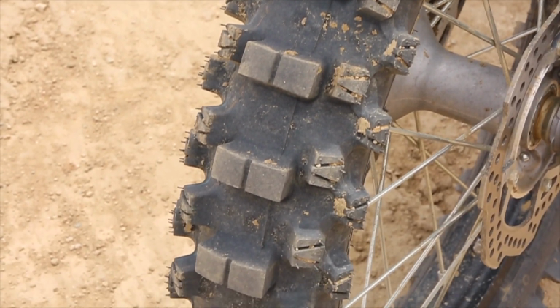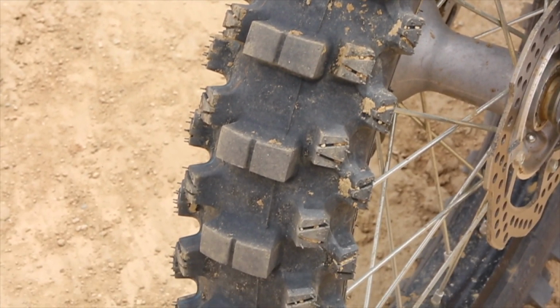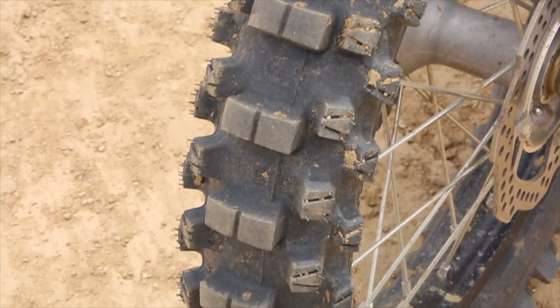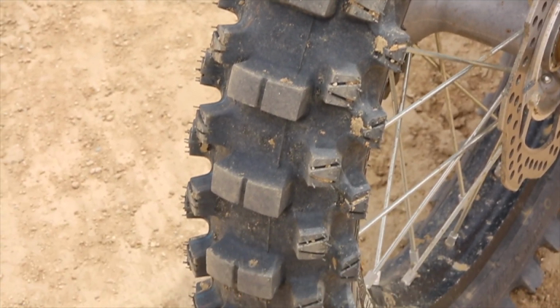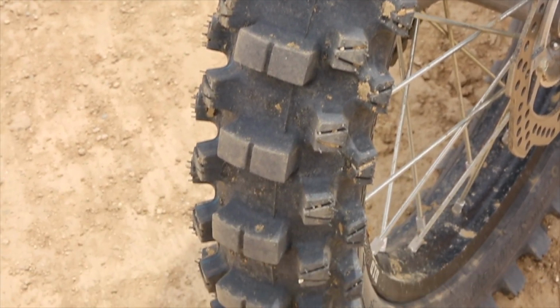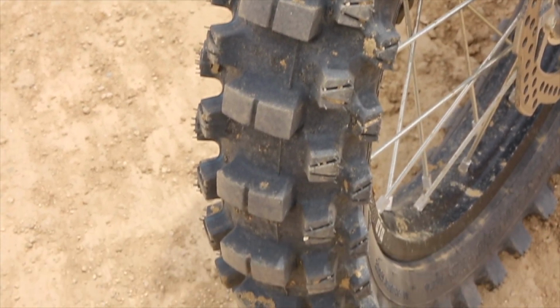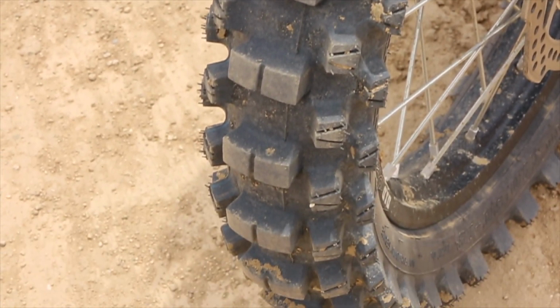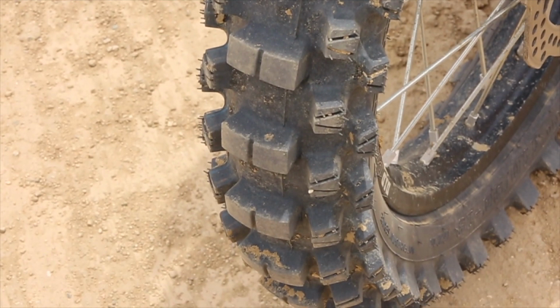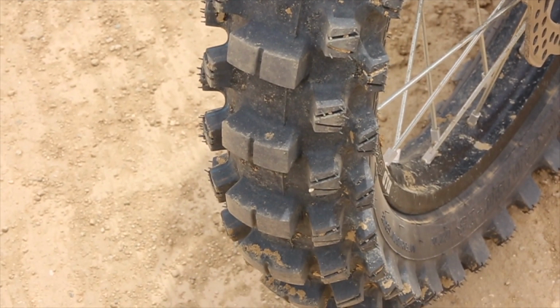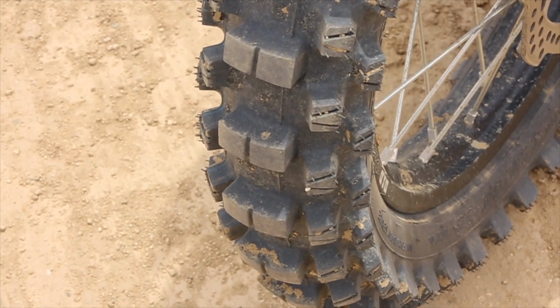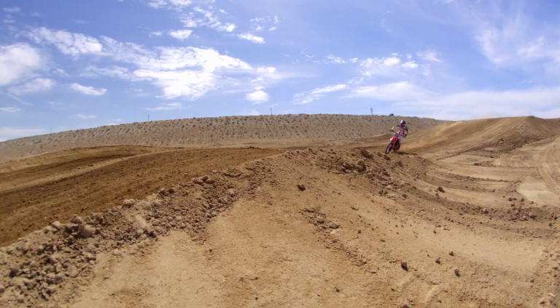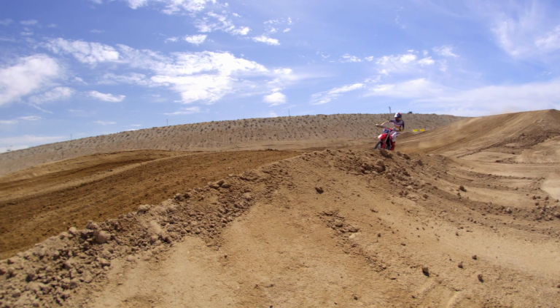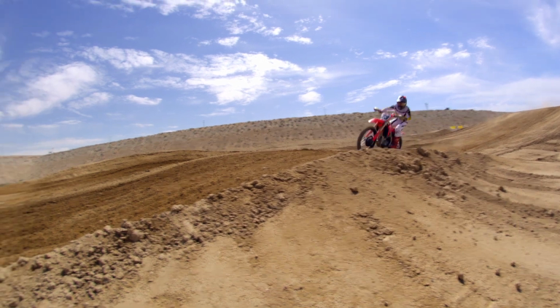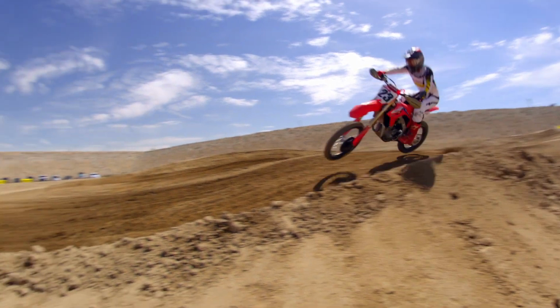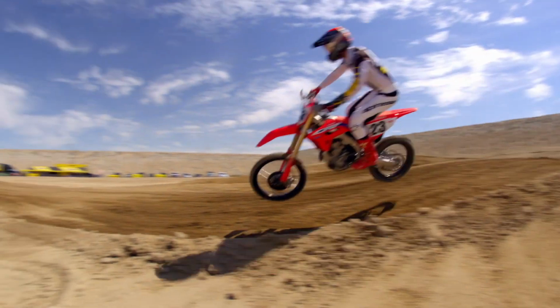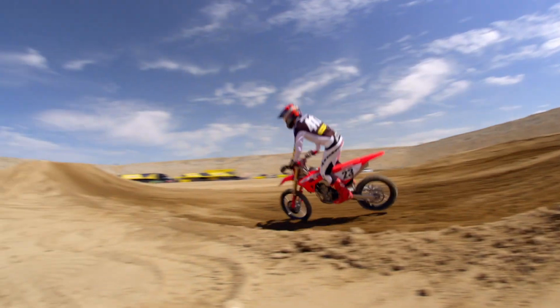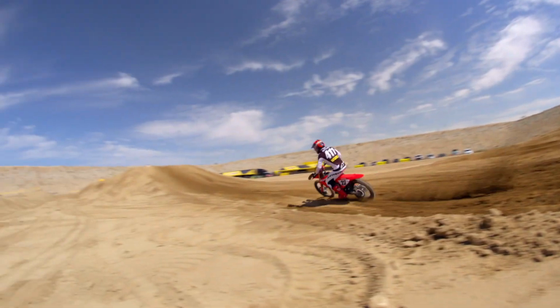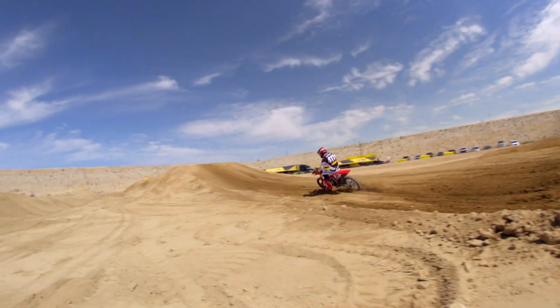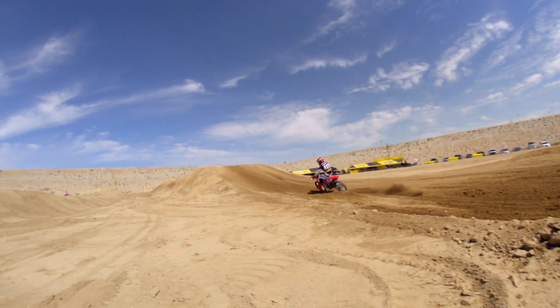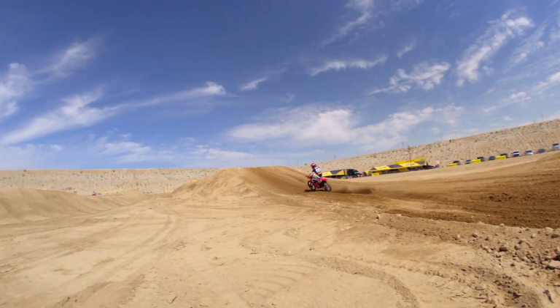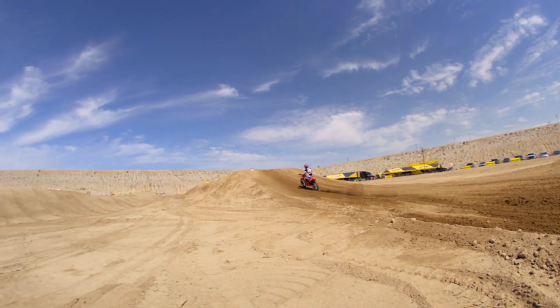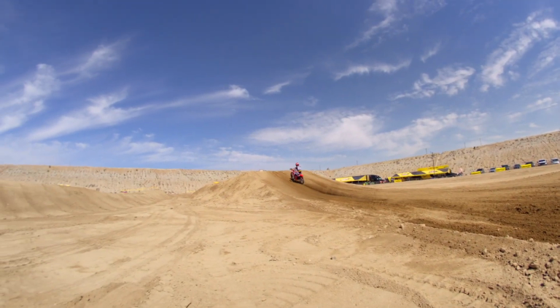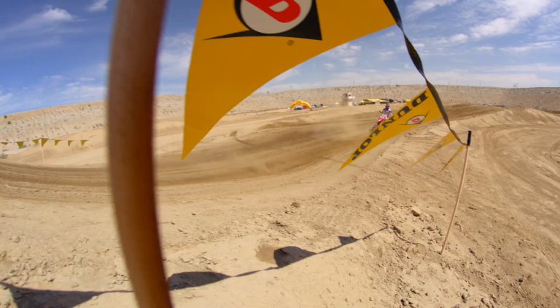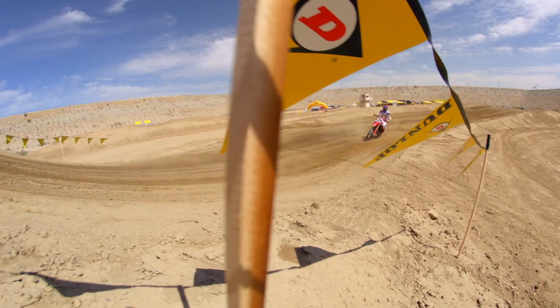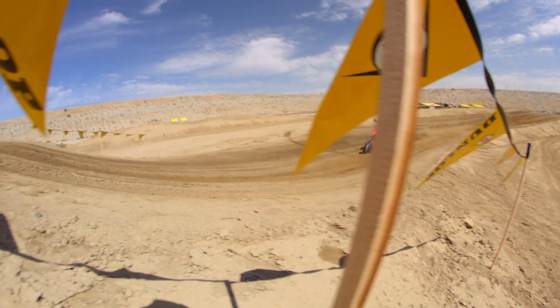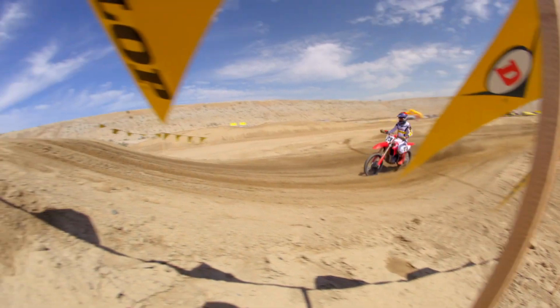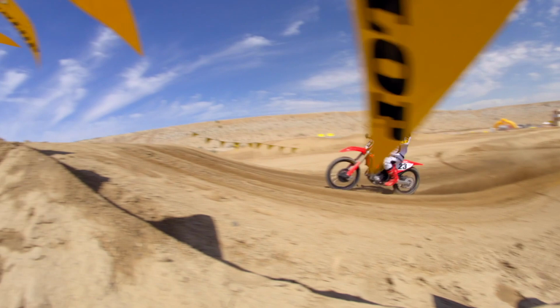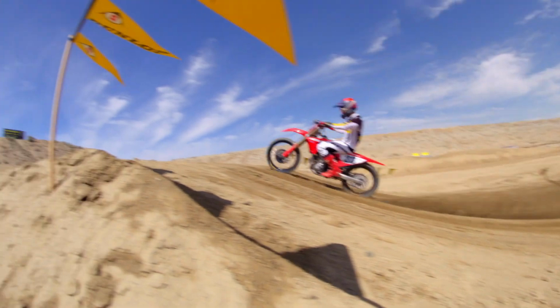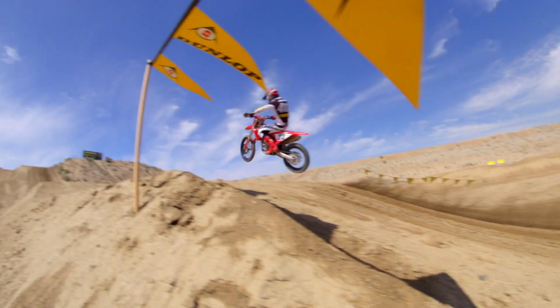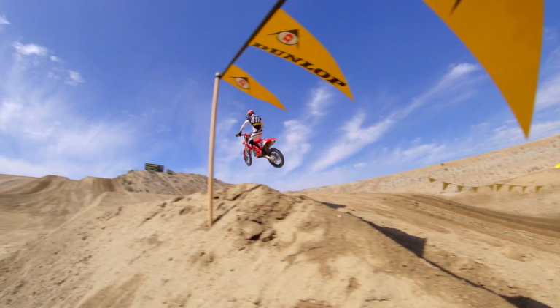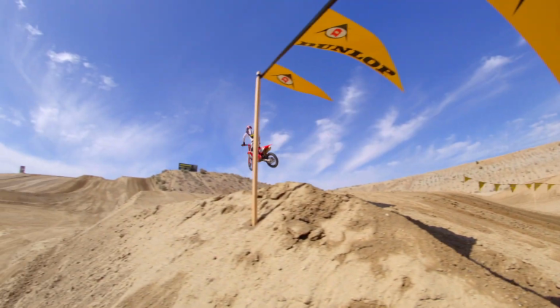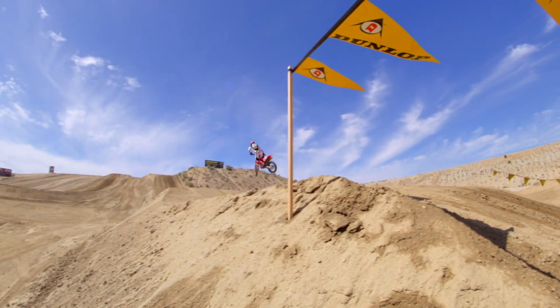They mentioned lap times and how this new tire has improved those over the 33. Like I said, it's hard sometimes to tell if a tire is really good — it's easy to tell if it's bad, but hard to tell if it's good.